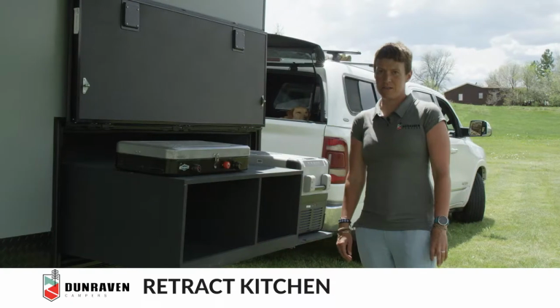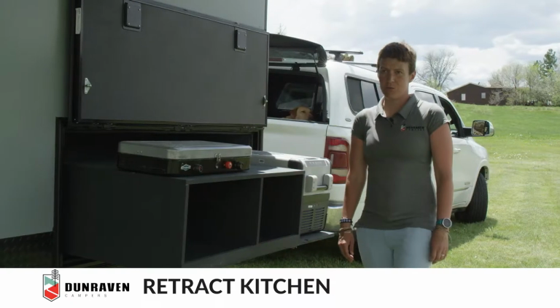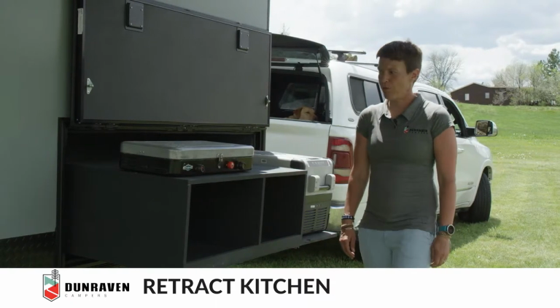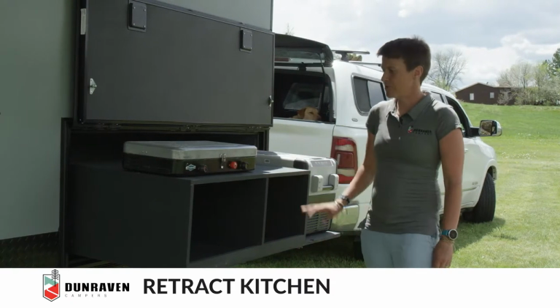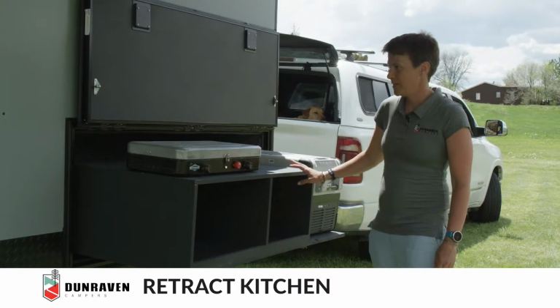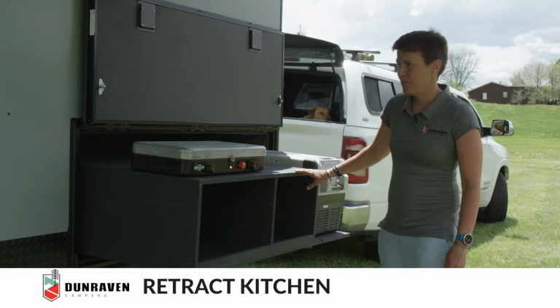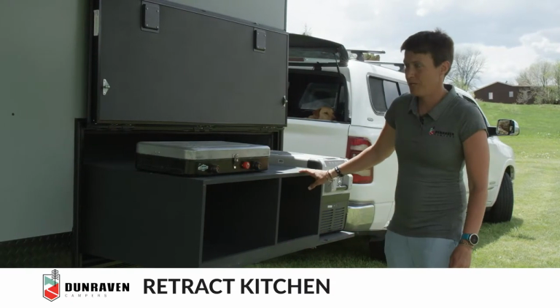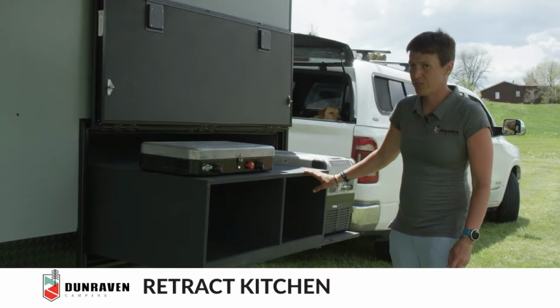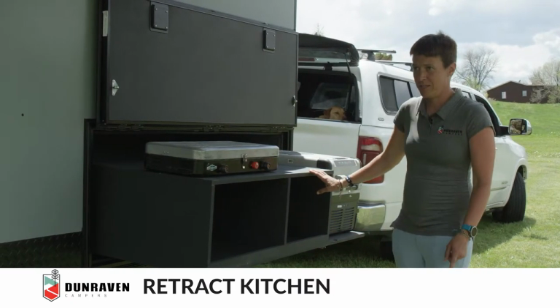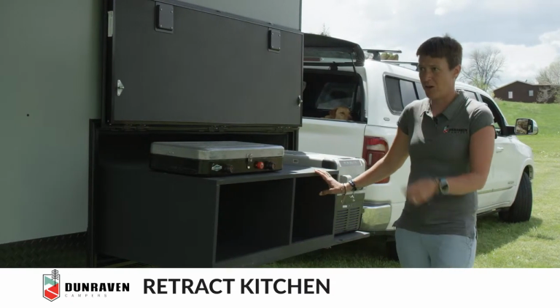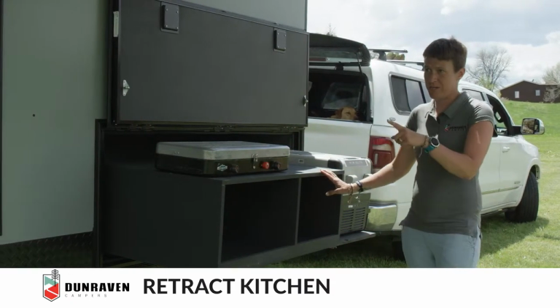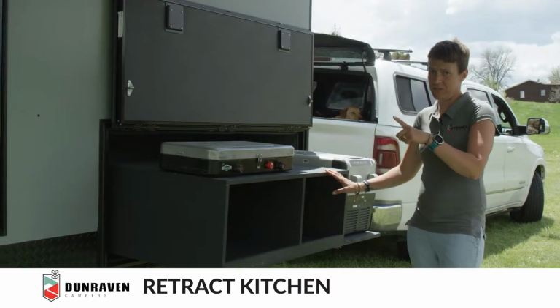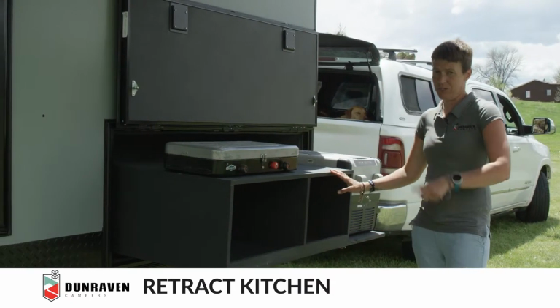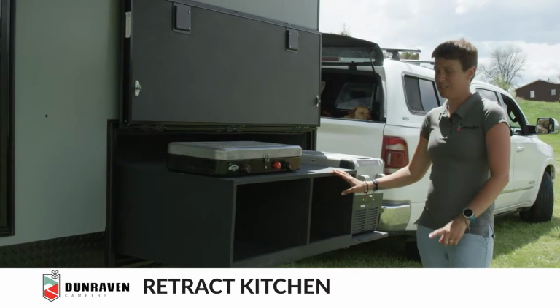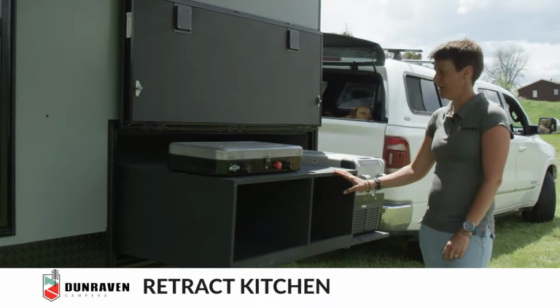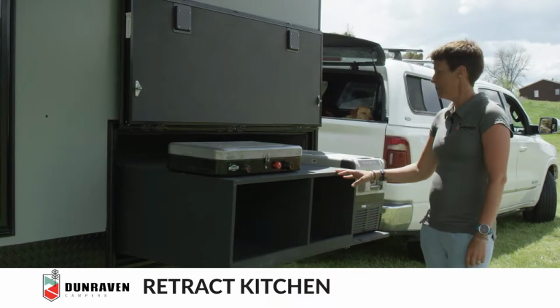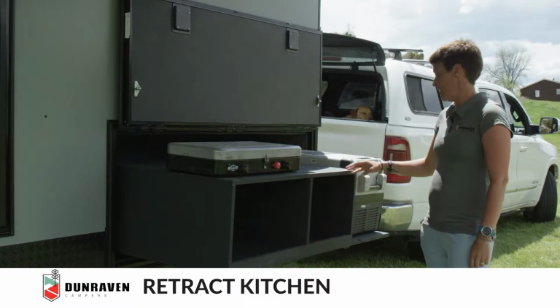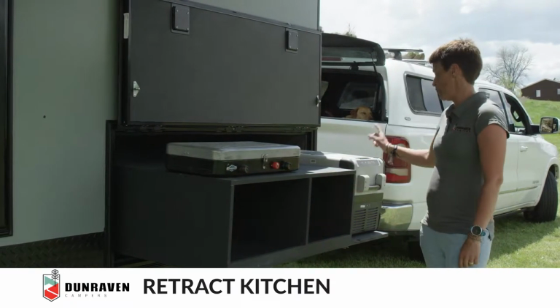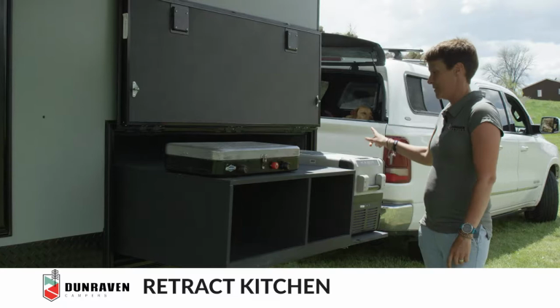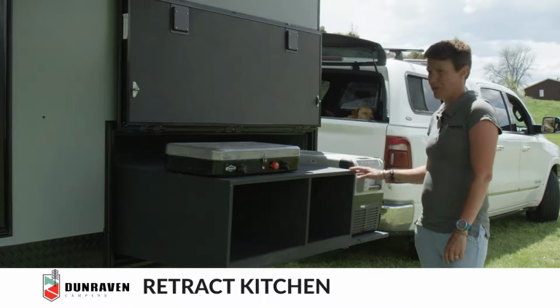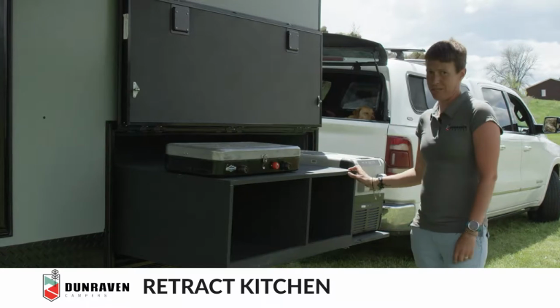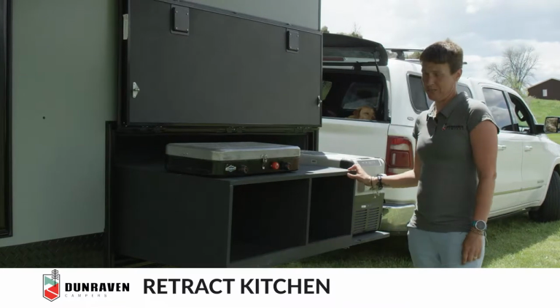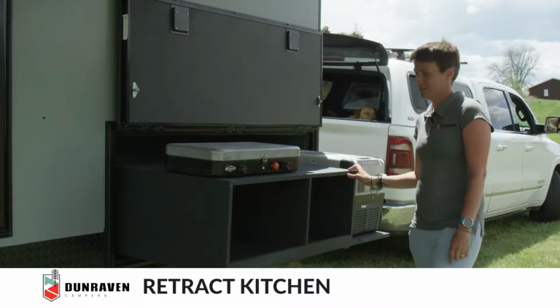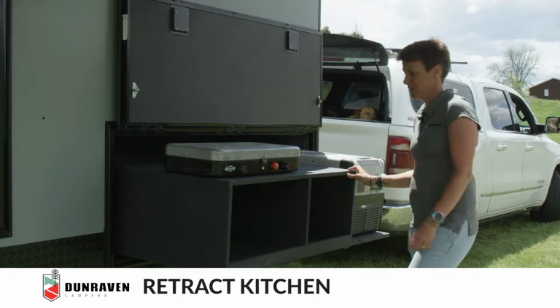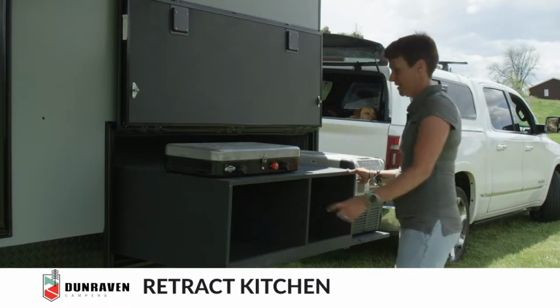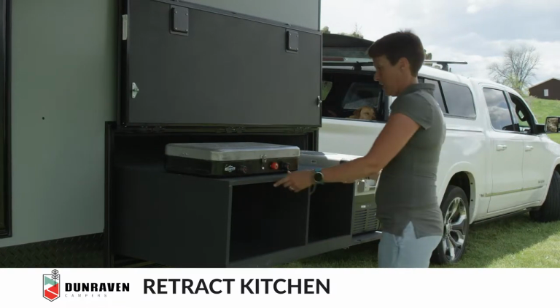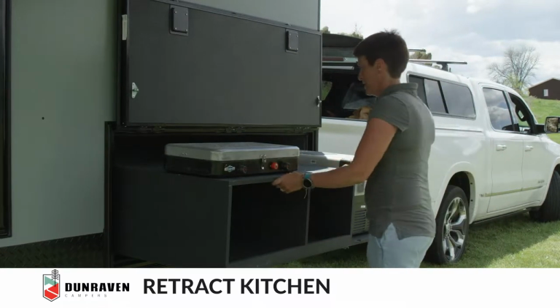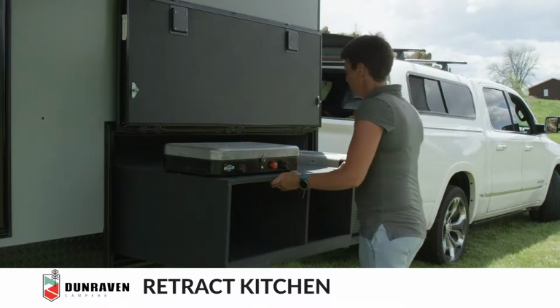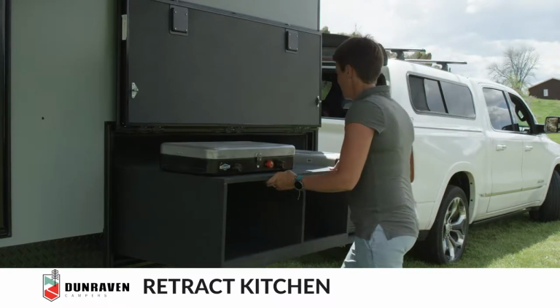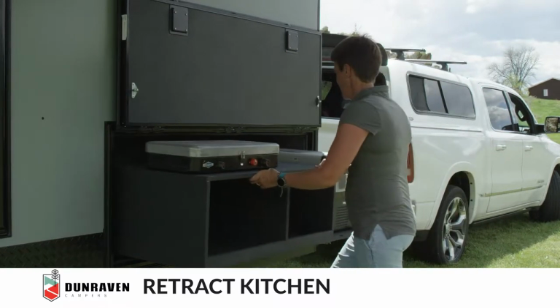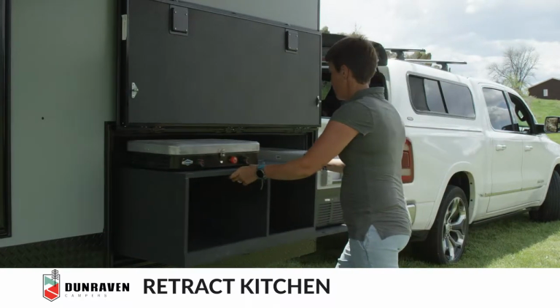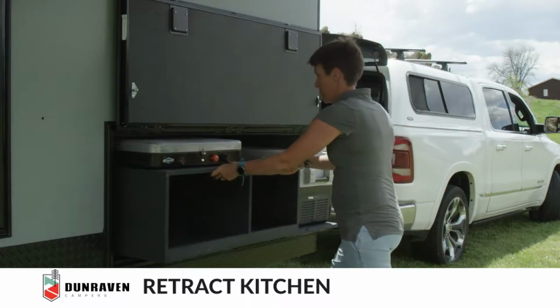Before you slide the kitchen in, make sure that the hot water heater is turned off inside and the propane is turned off on the top. After that, just slide the drawer in.